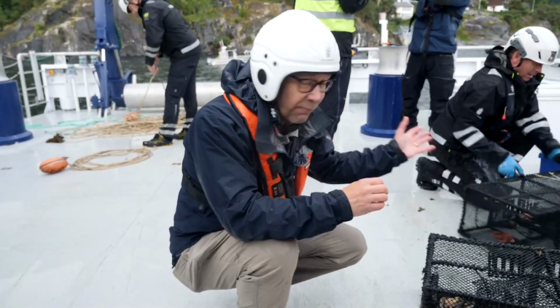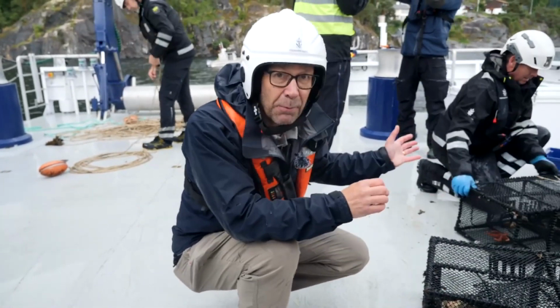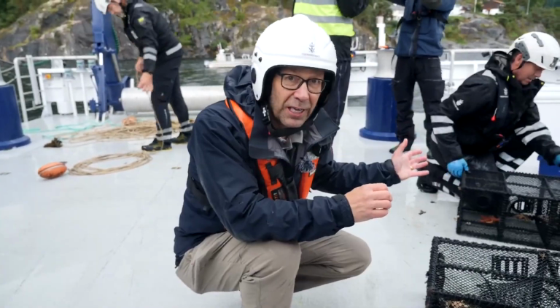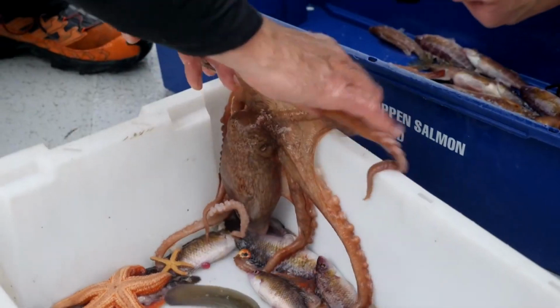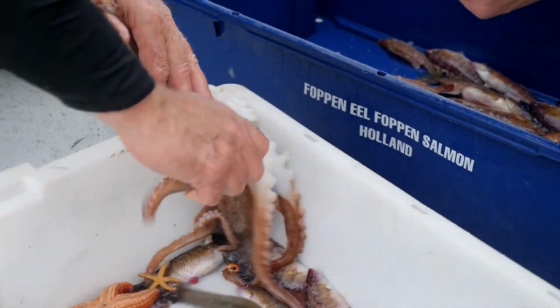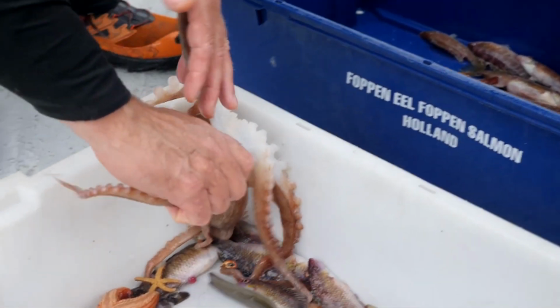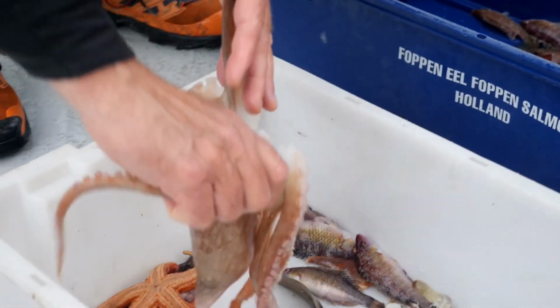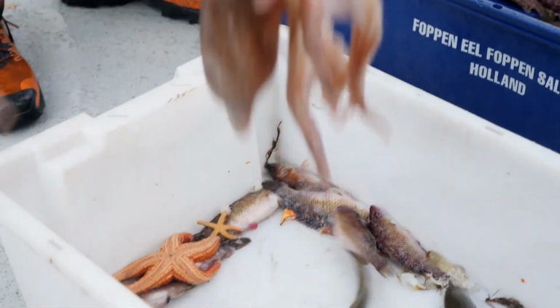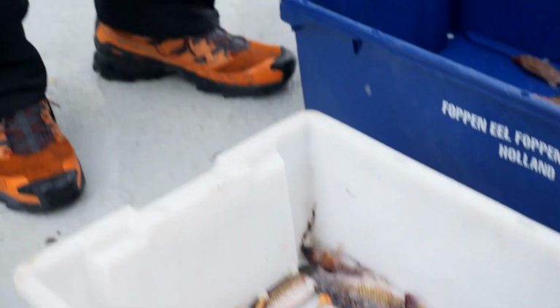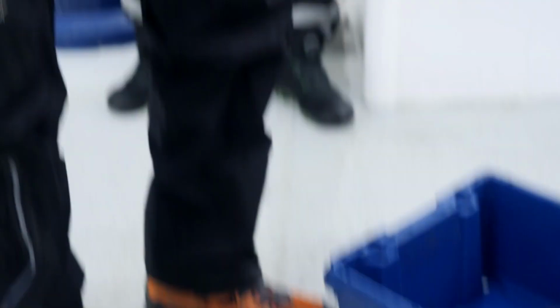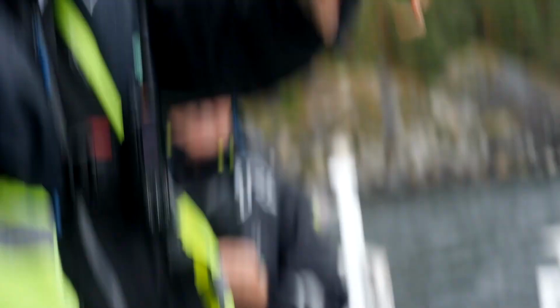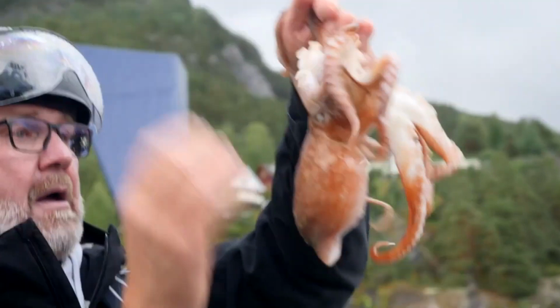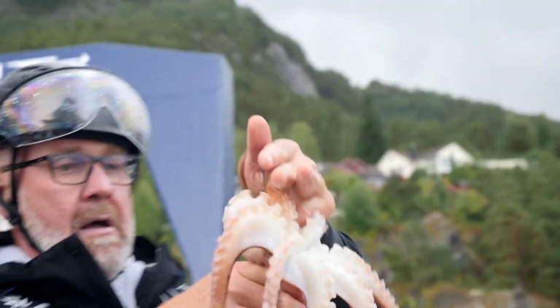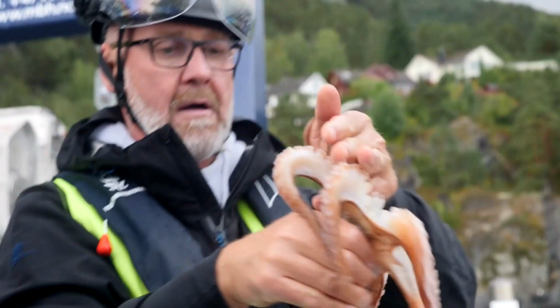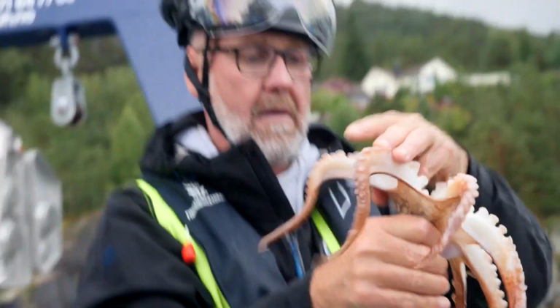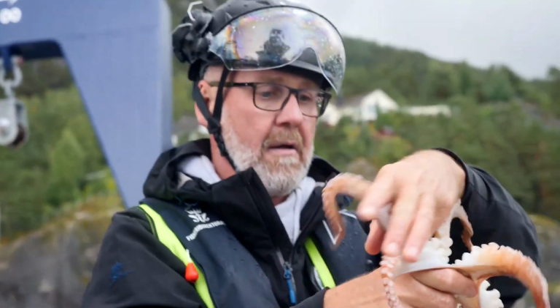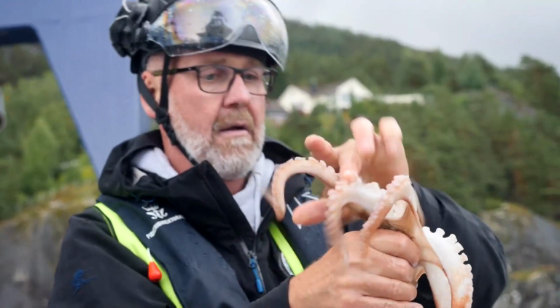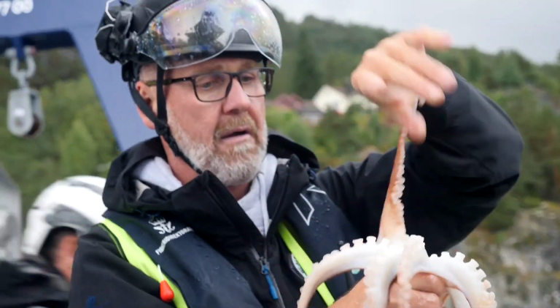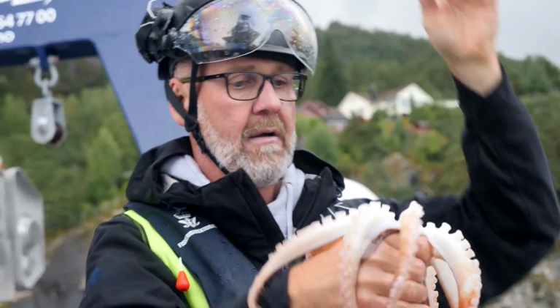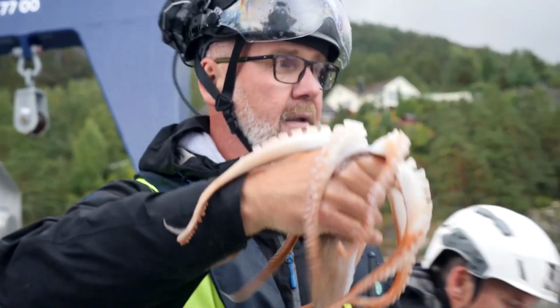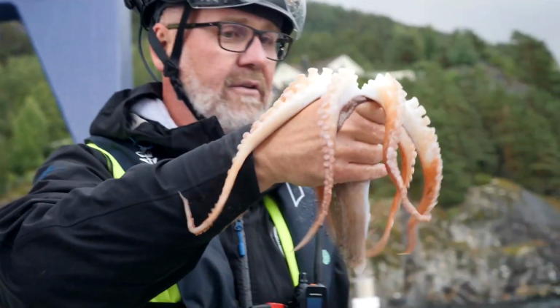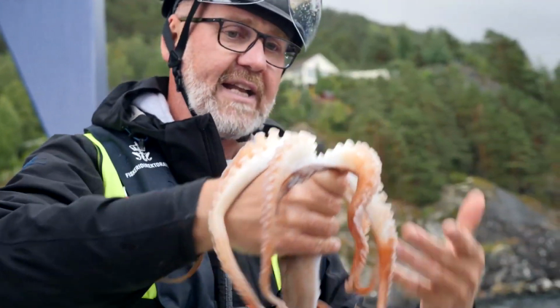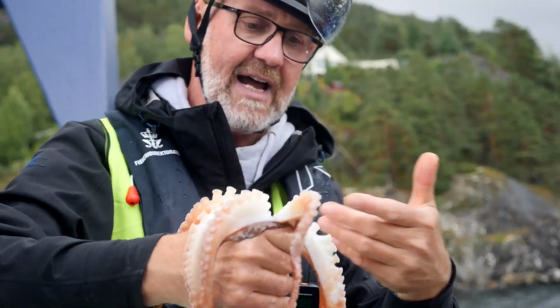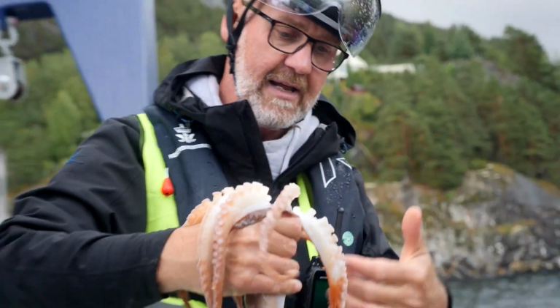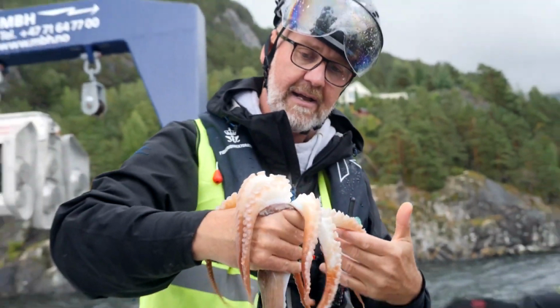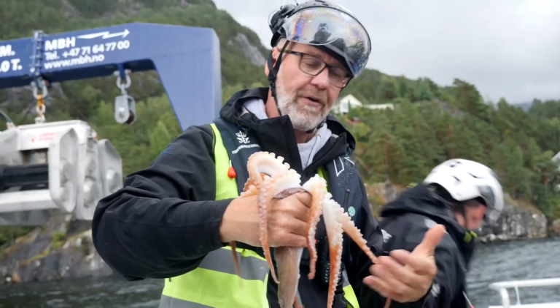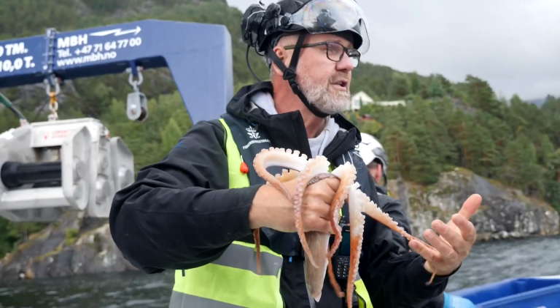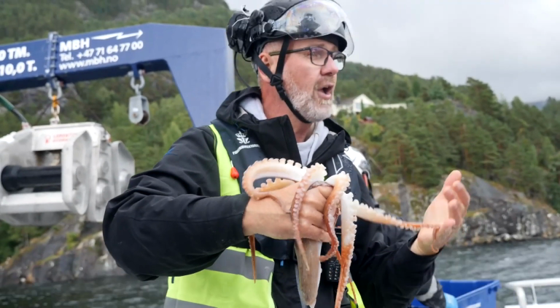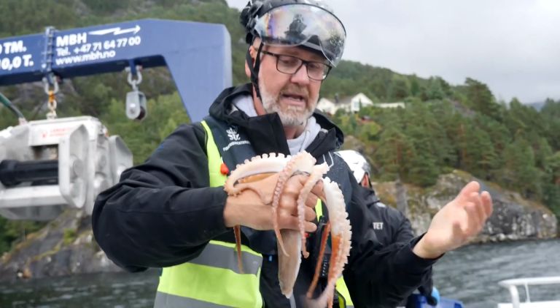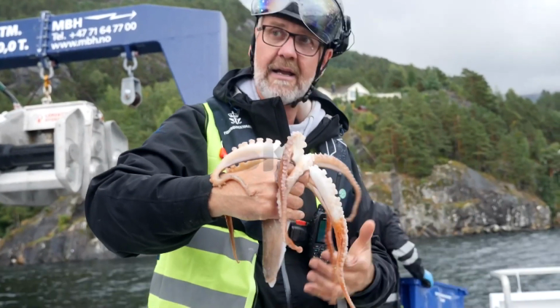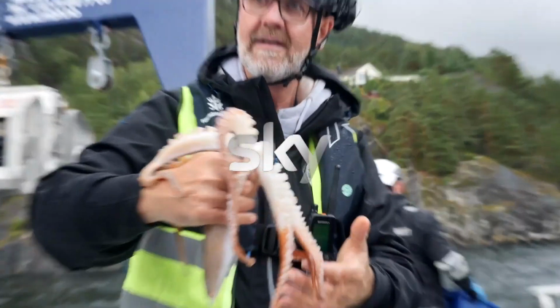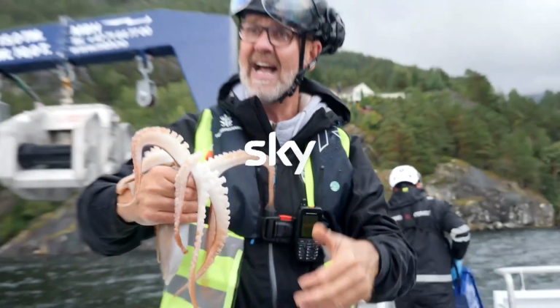And for people working in sometimes really horrible weather, that's a huge motivator to keep going — that this is really making a big difference. You can see these are fantastic animals. It's fantastic.